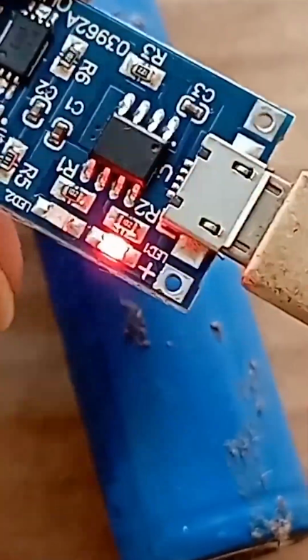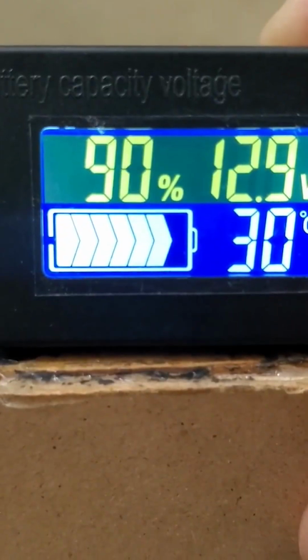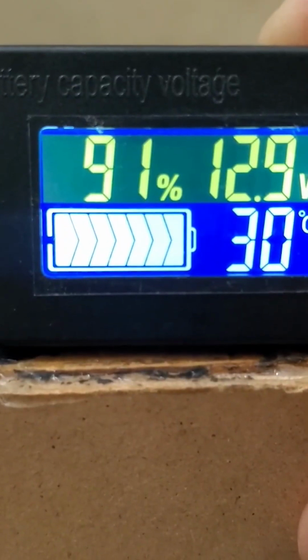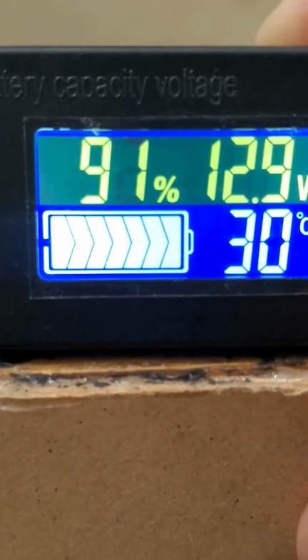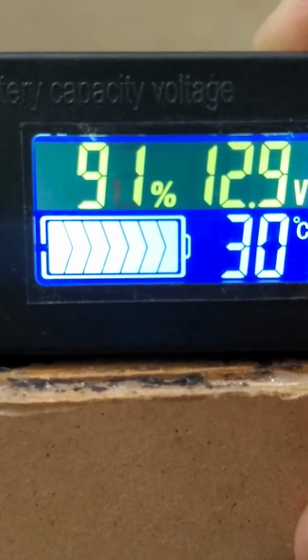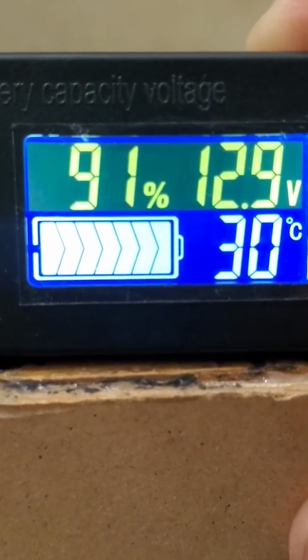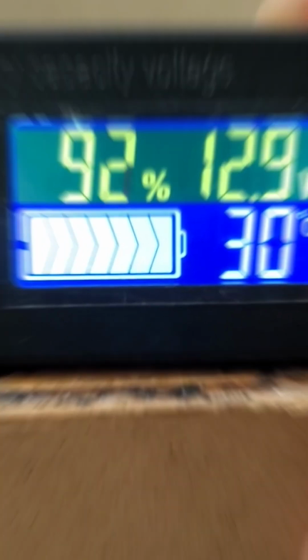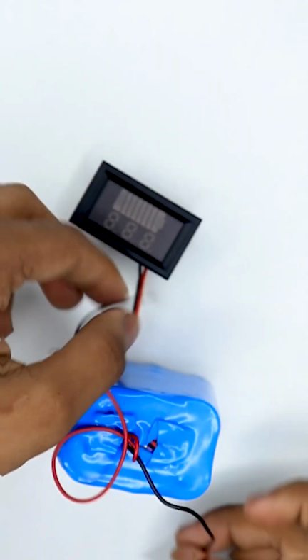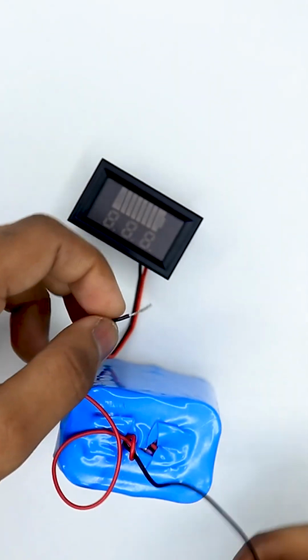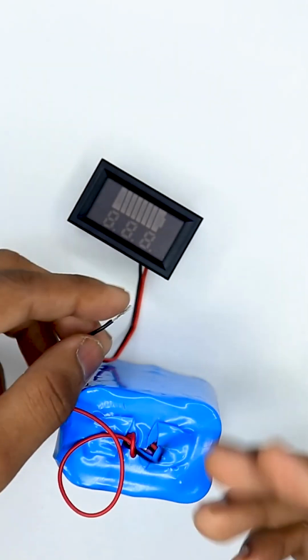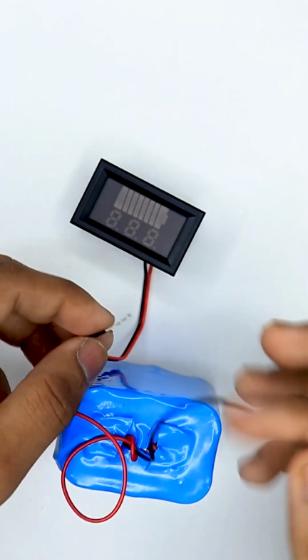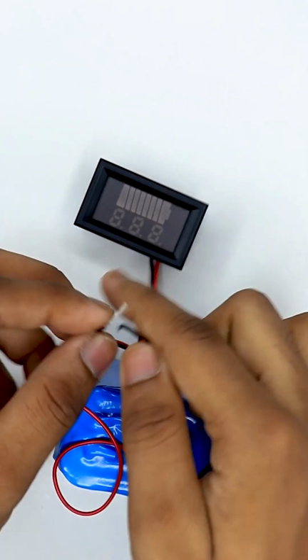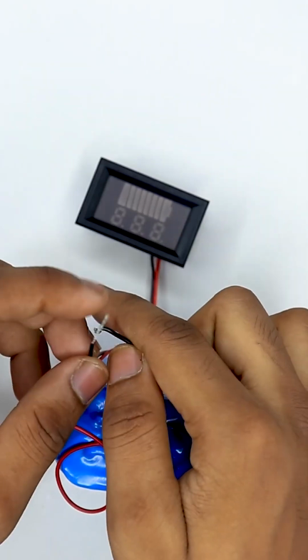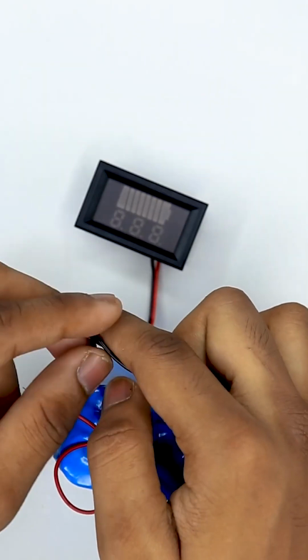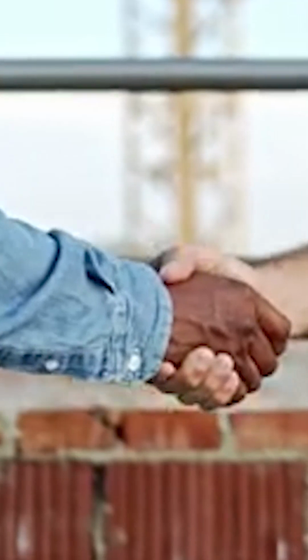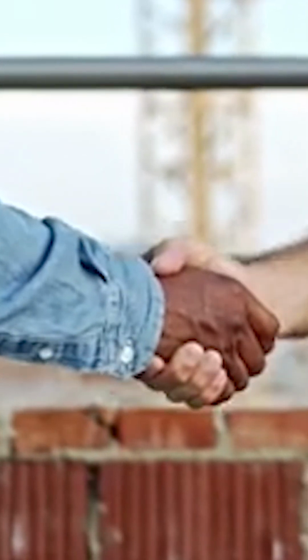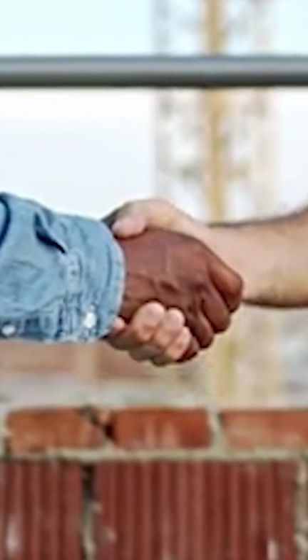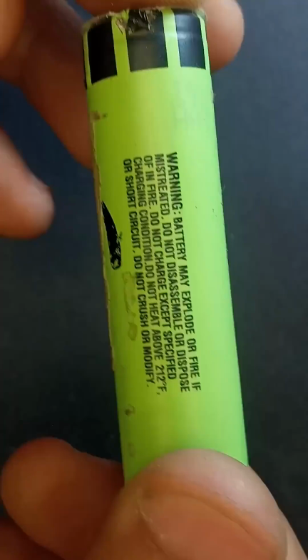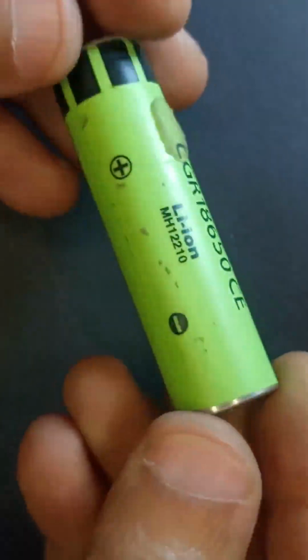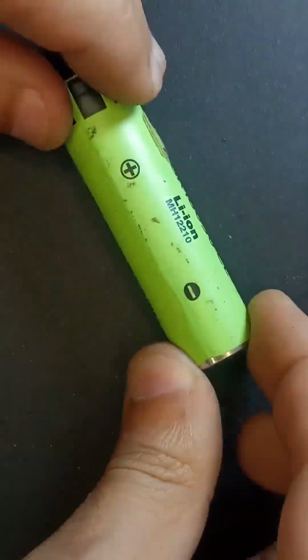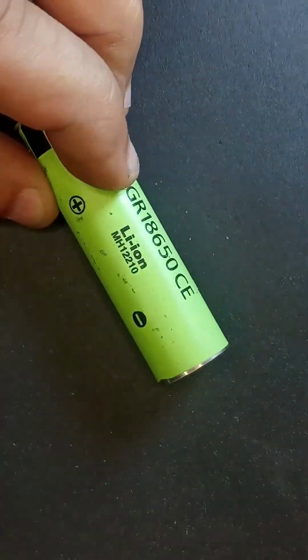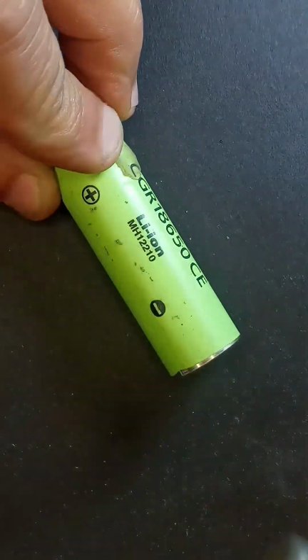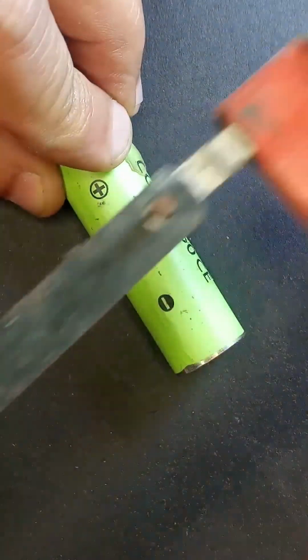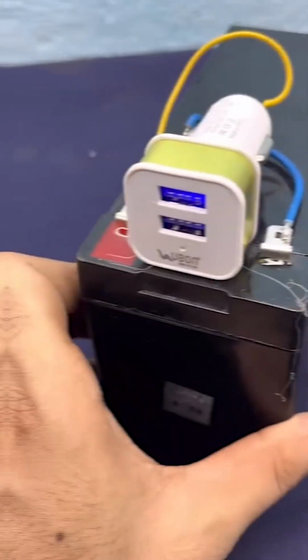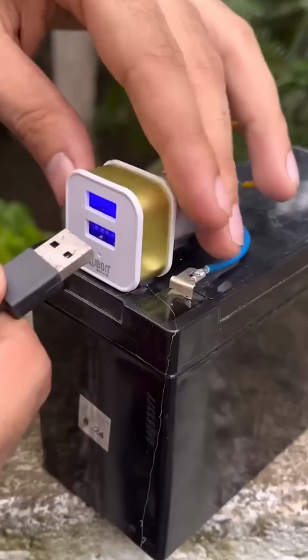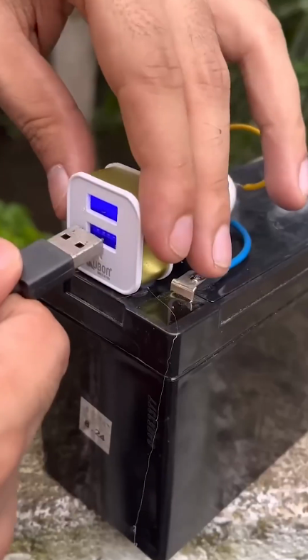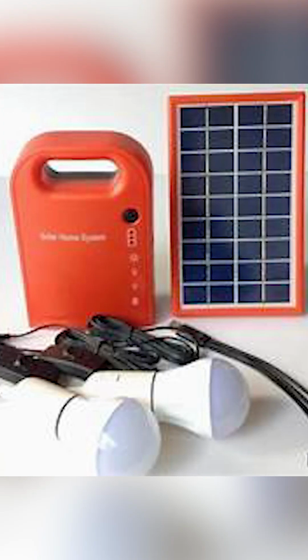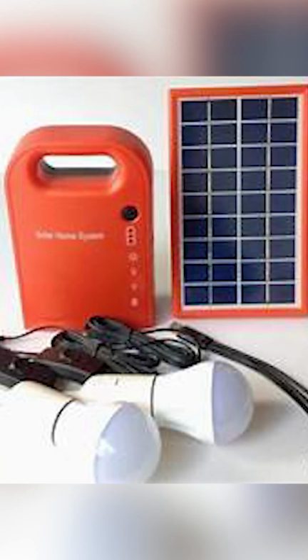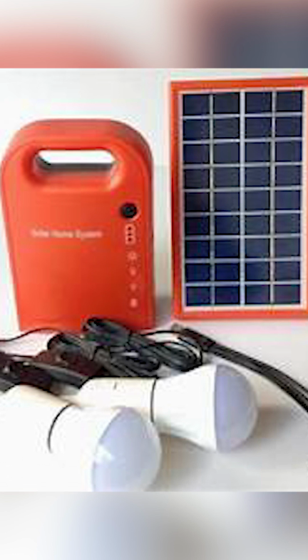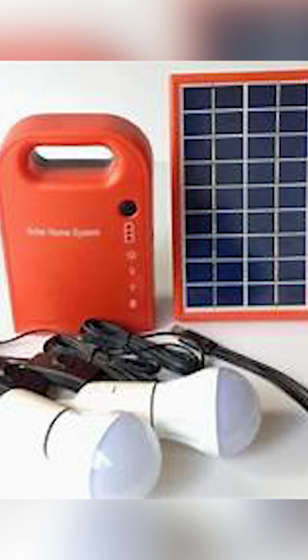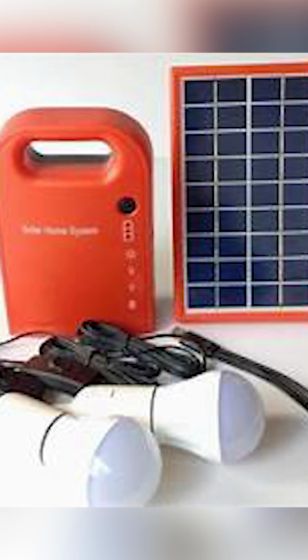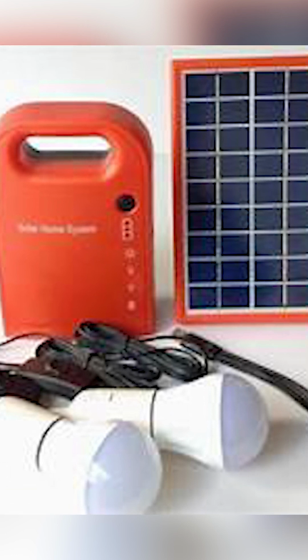Always monitor charge and discharge rates and include a voltmeter for real-time tracking. With care and safety, these reclaimed batteries can power lights, charge devices, and even run small appliances off-grid.